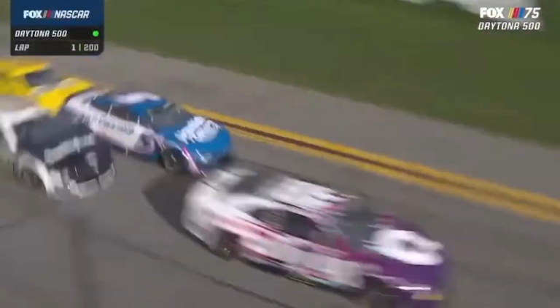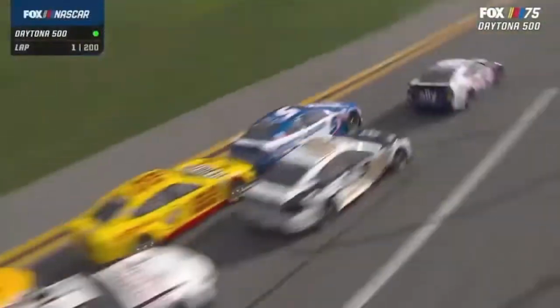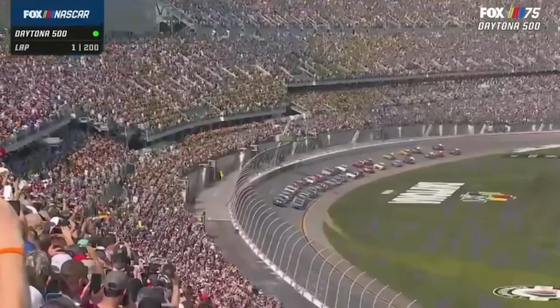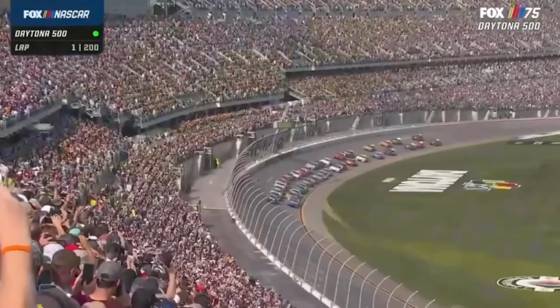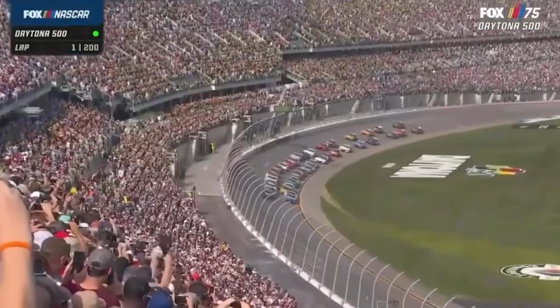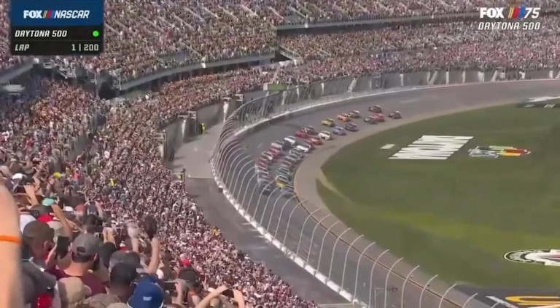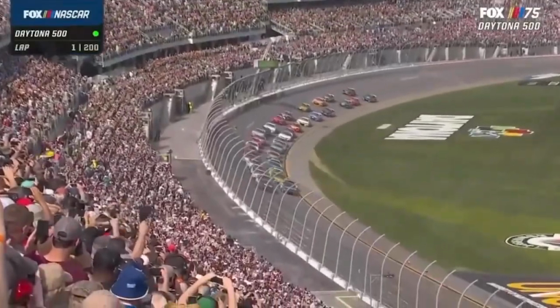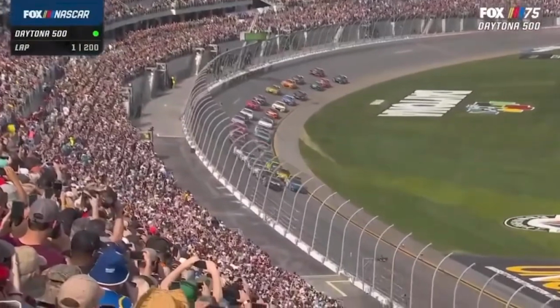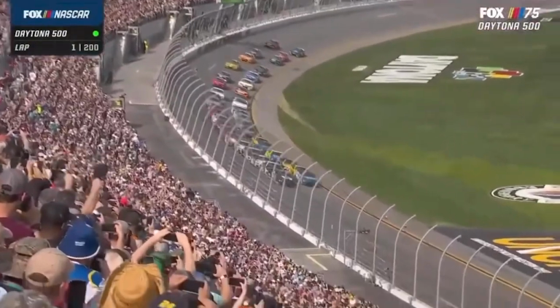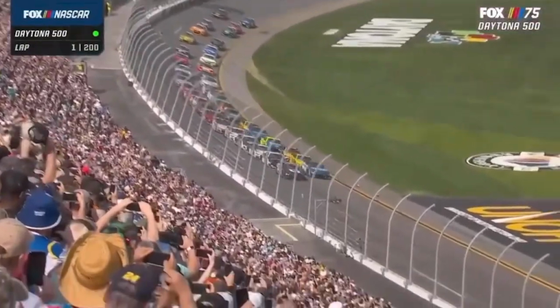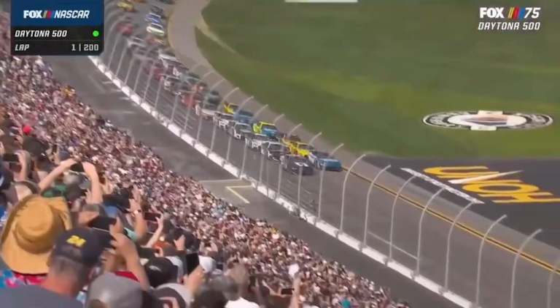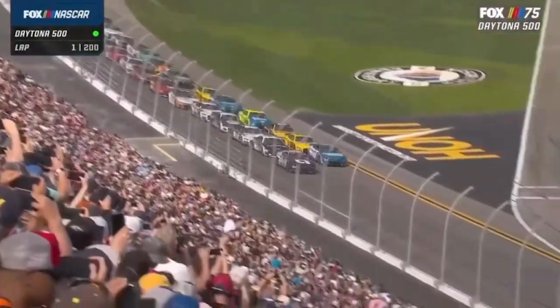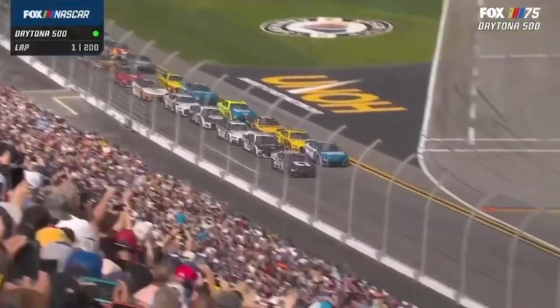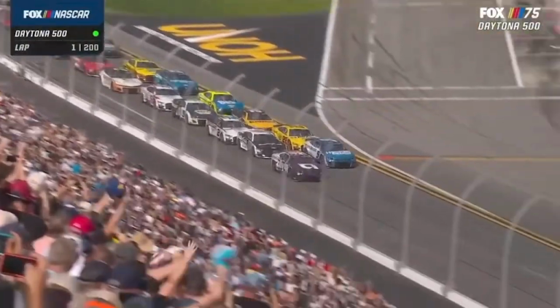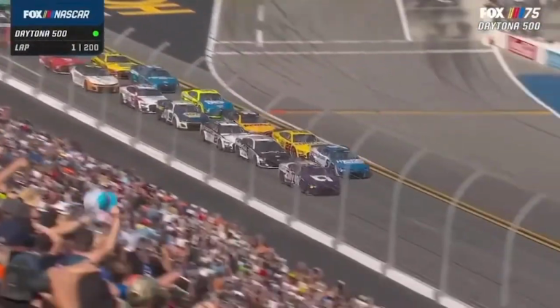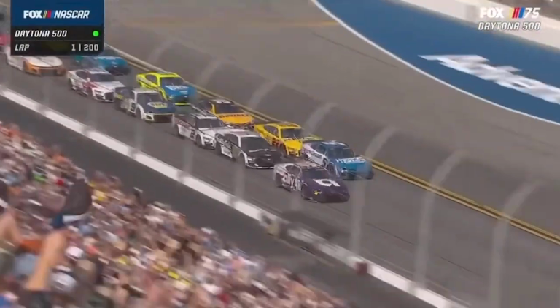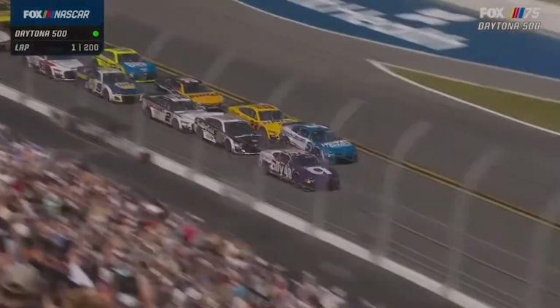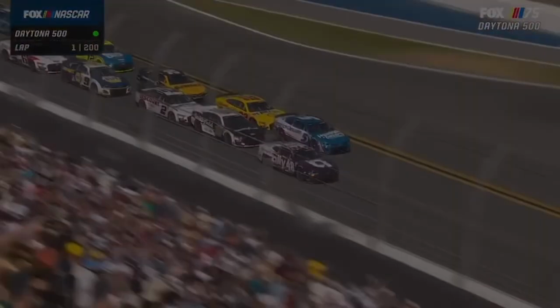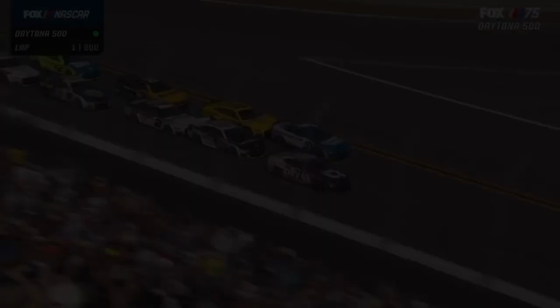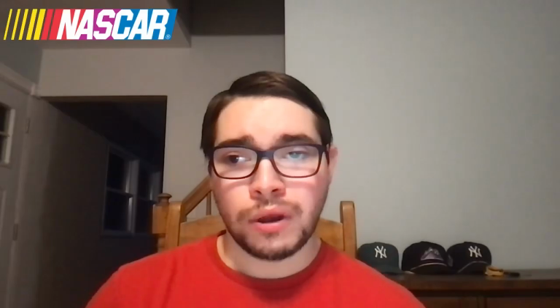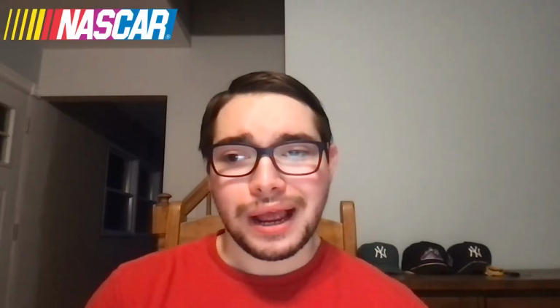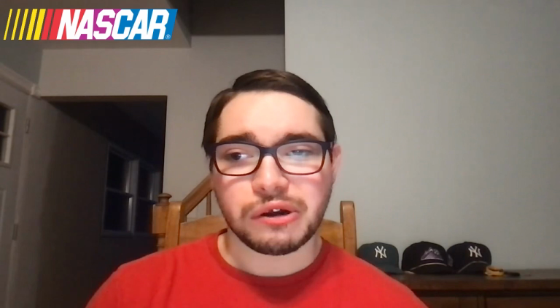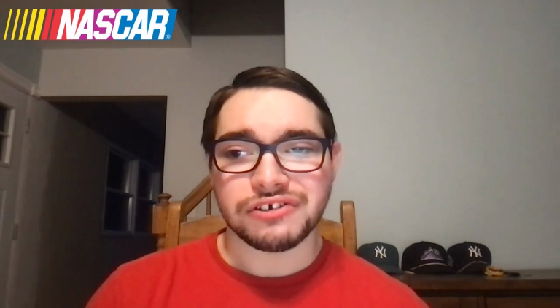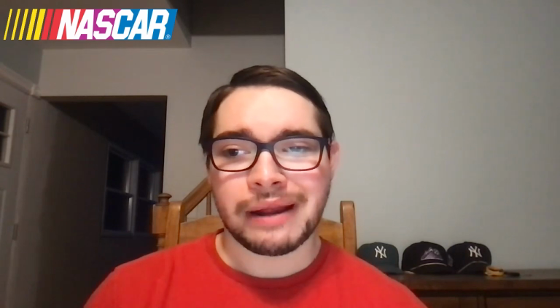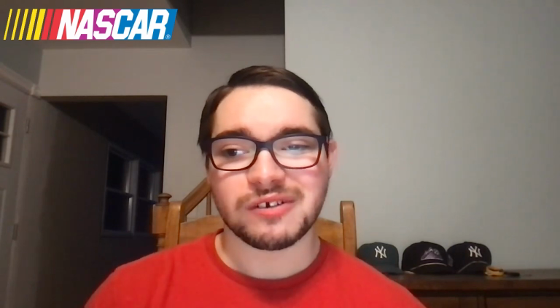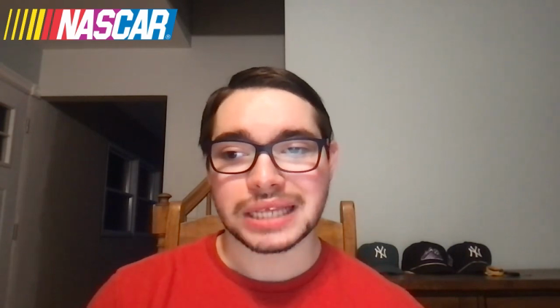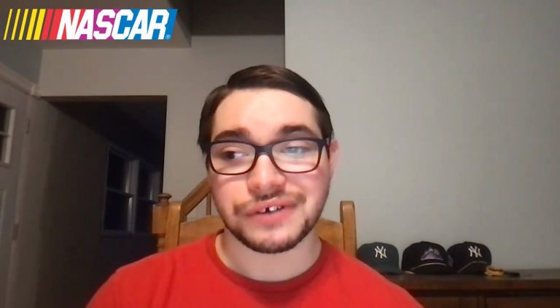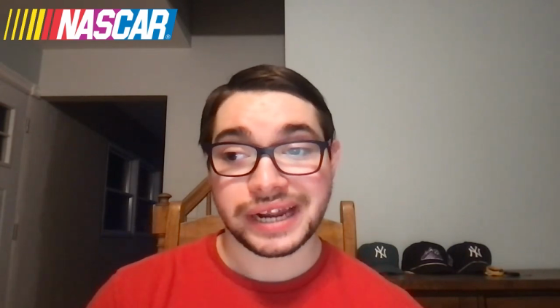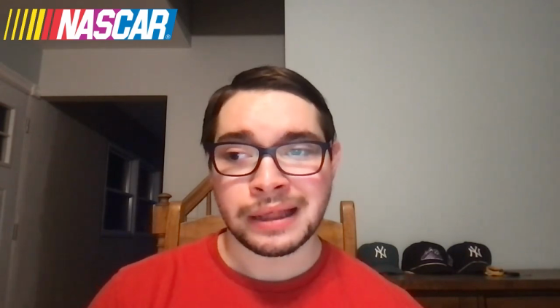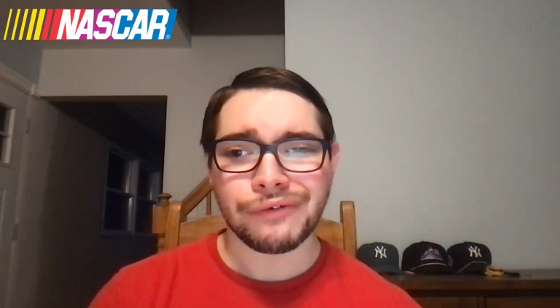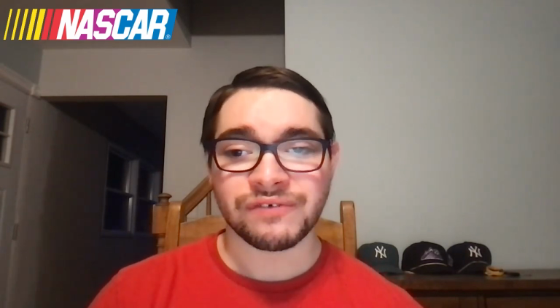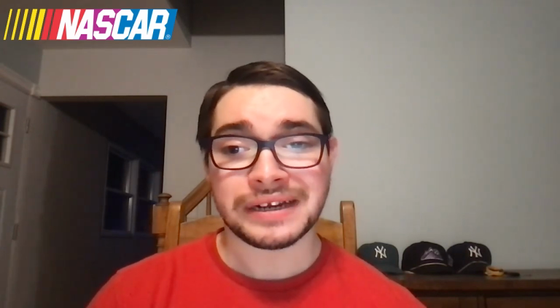The 65th Daytona 500 is underway. What's up guys, welcome back to another episode of Kai's Match Race Recap. Let's get right into the first race.